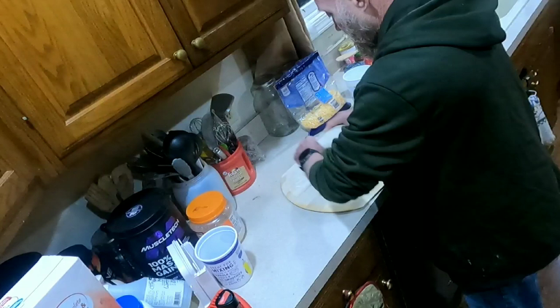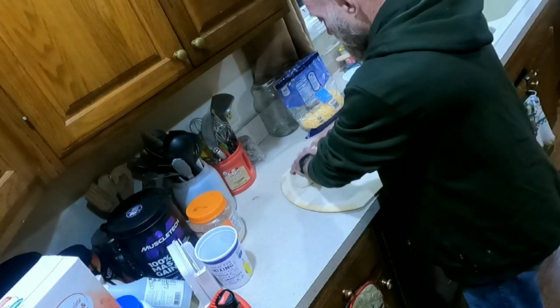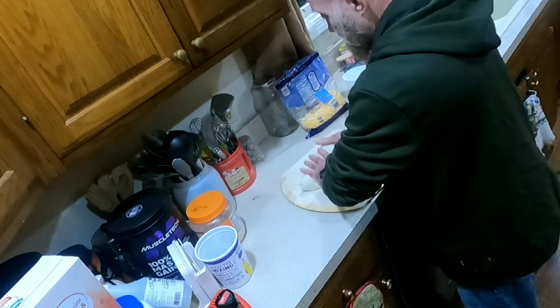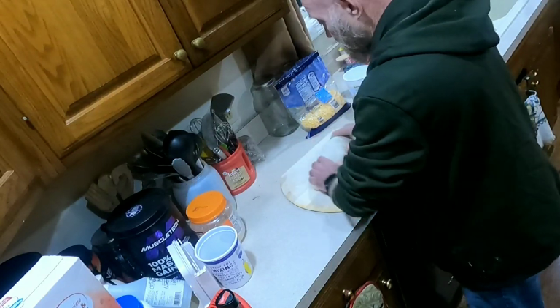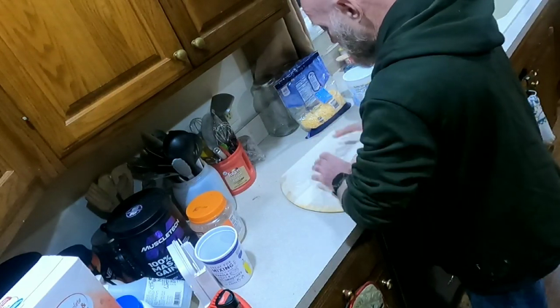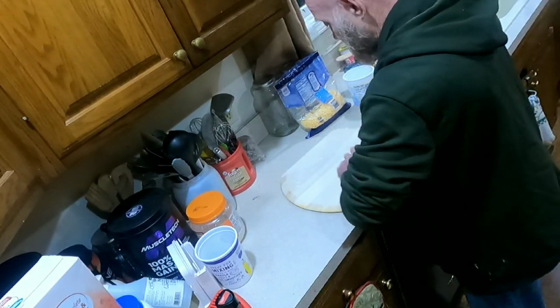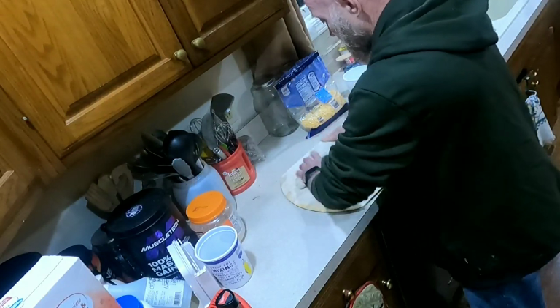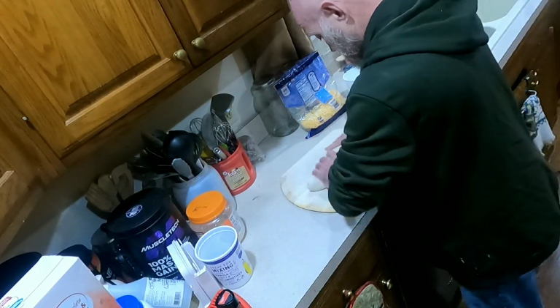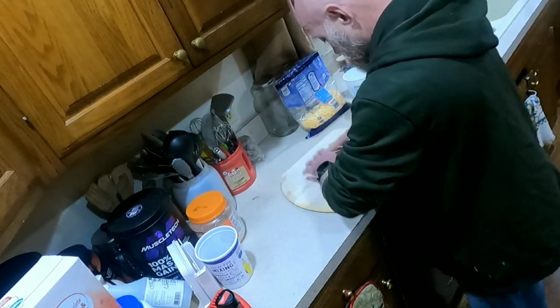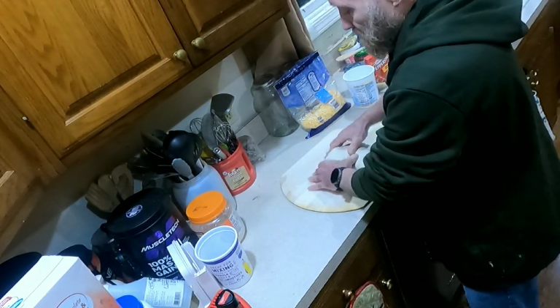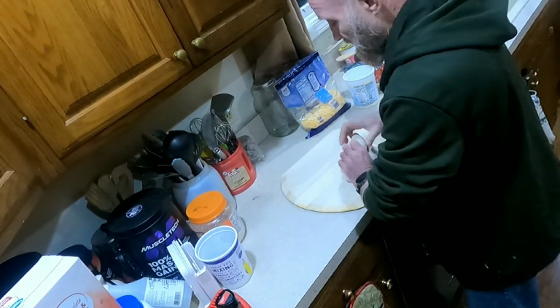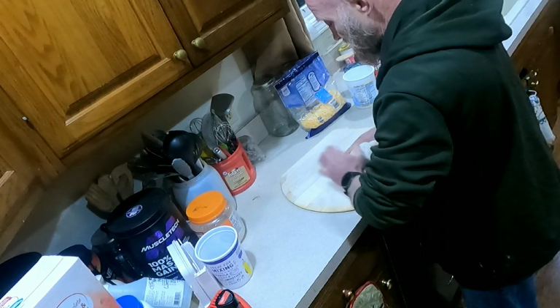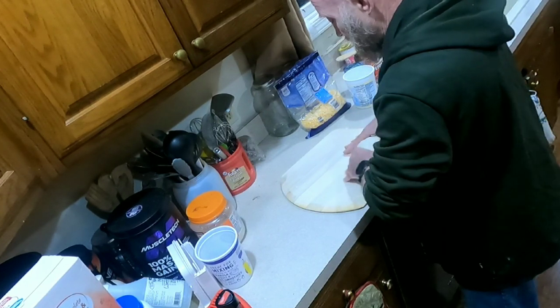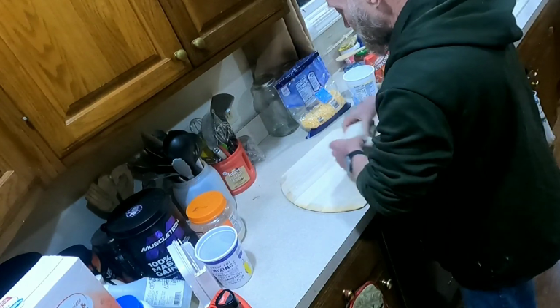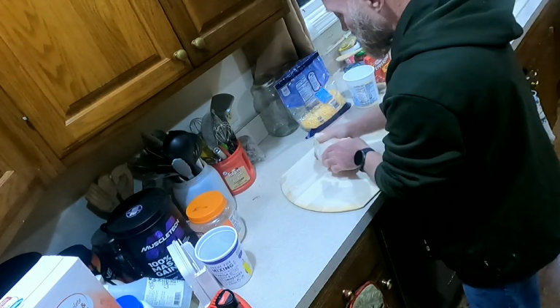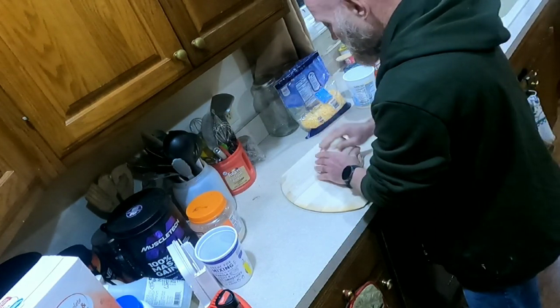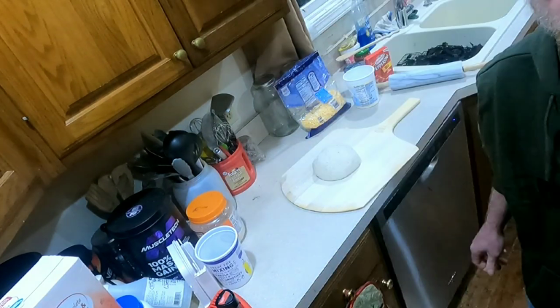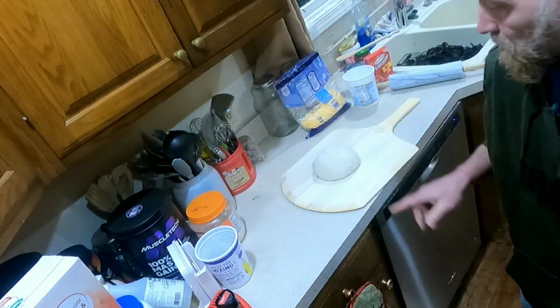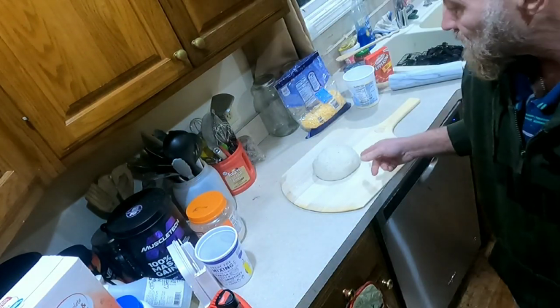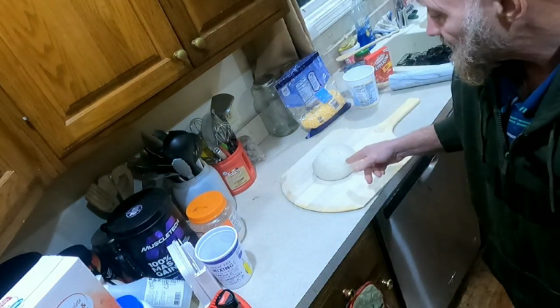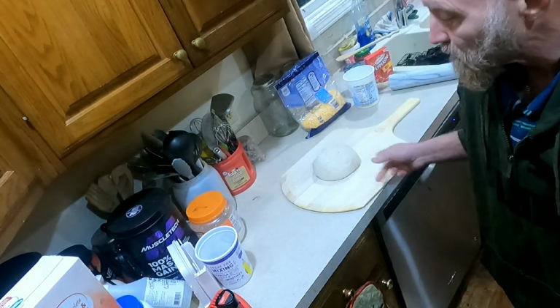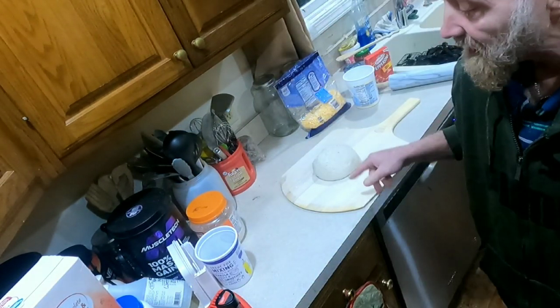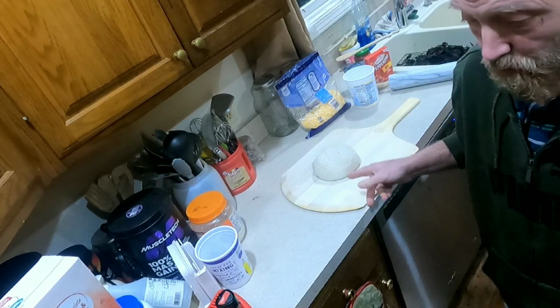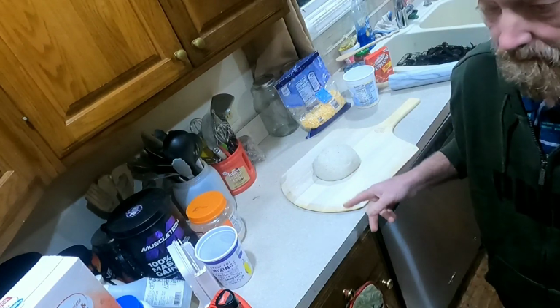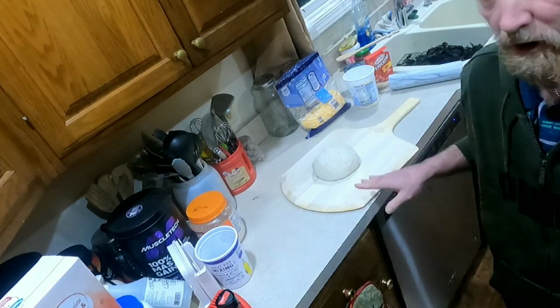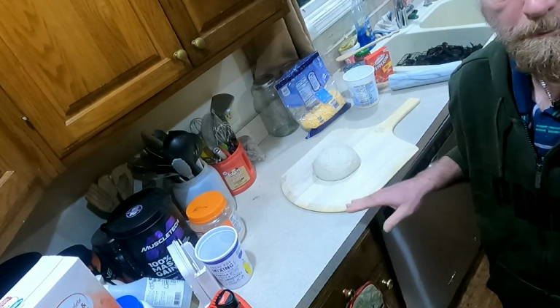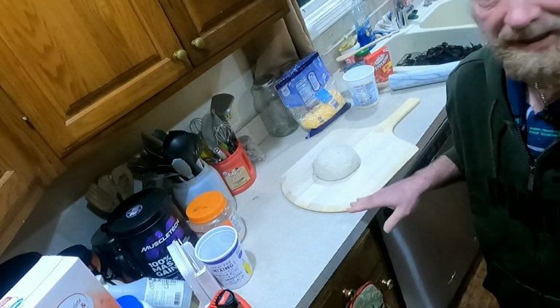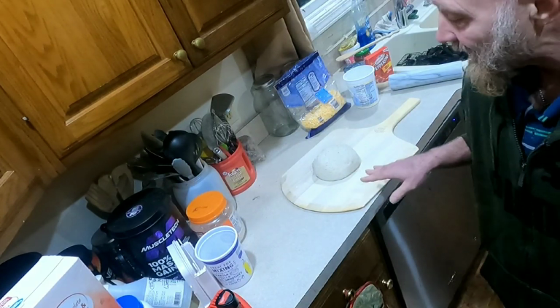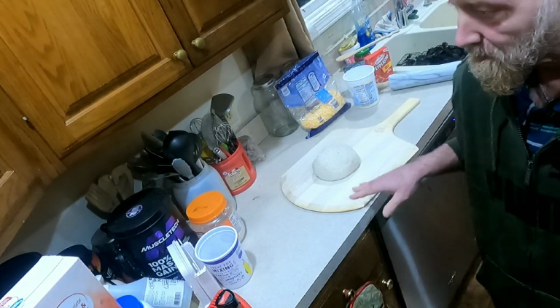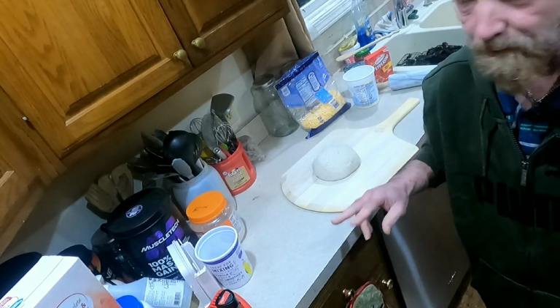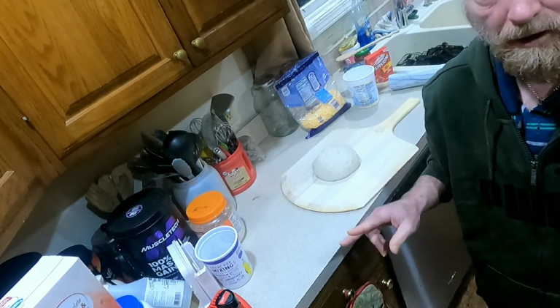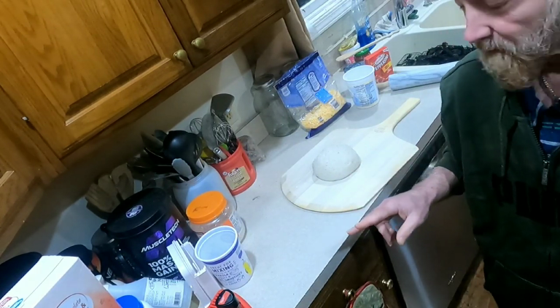If it starts to stick to the surface, put more flour down. Now depending on how thick you like your crust, you could roll this out as one crust, but this recipe is actually made for two pizza crusts.